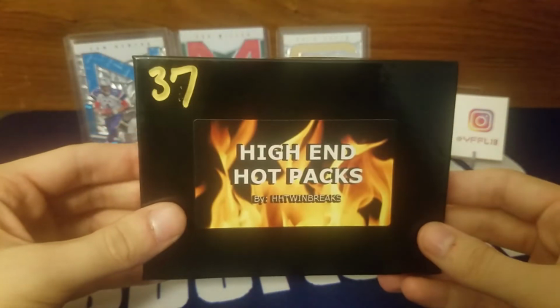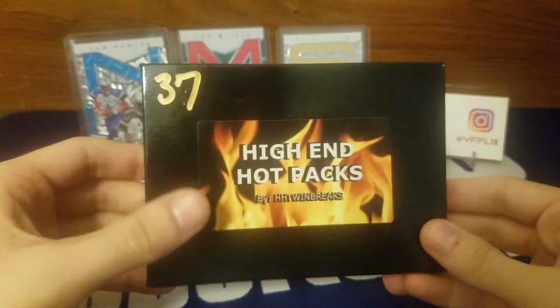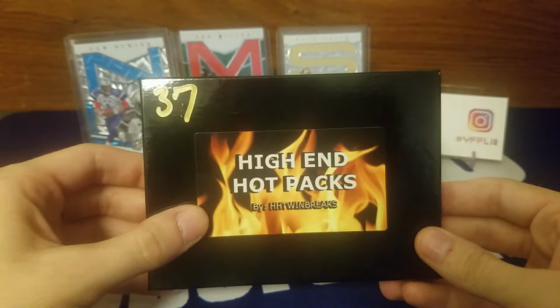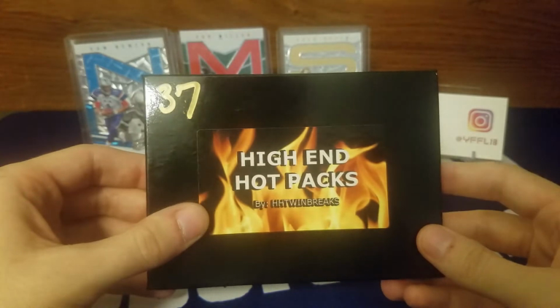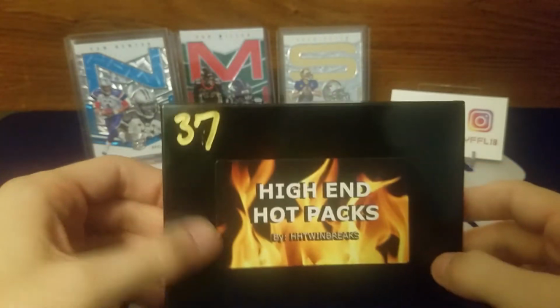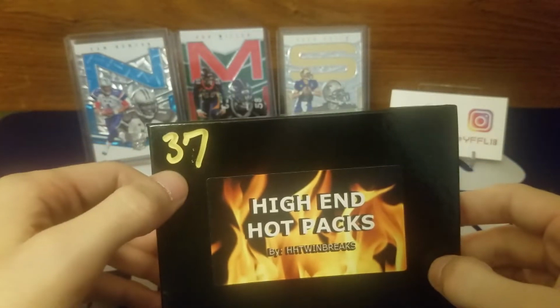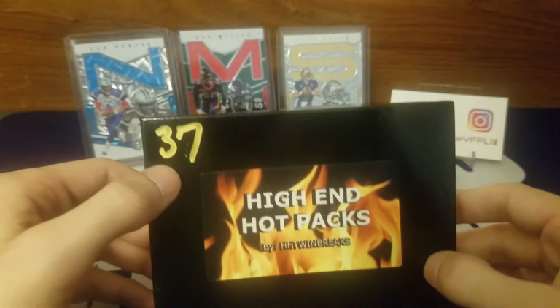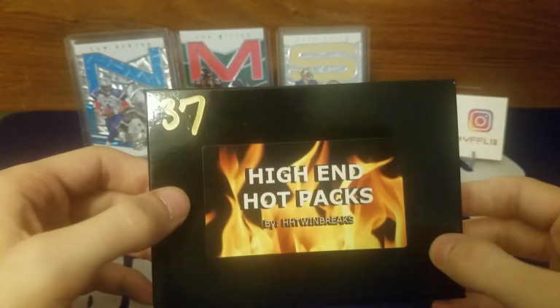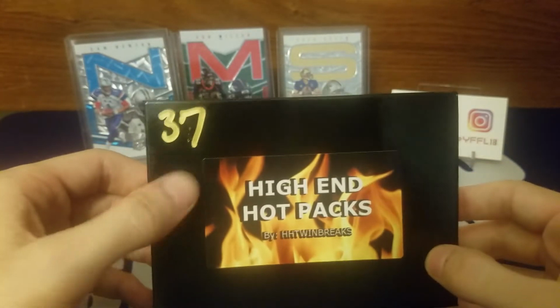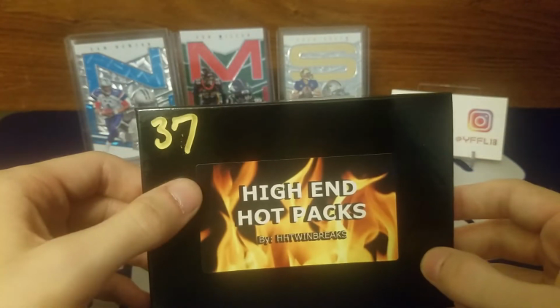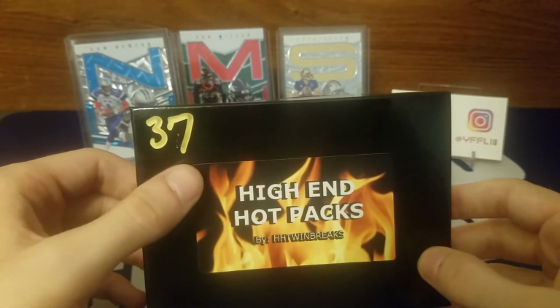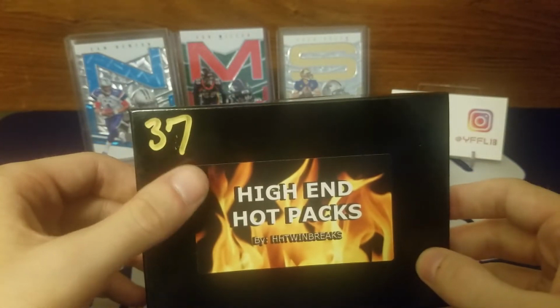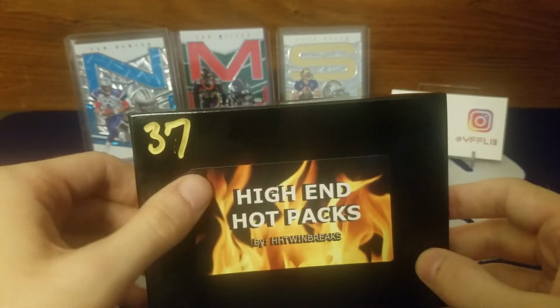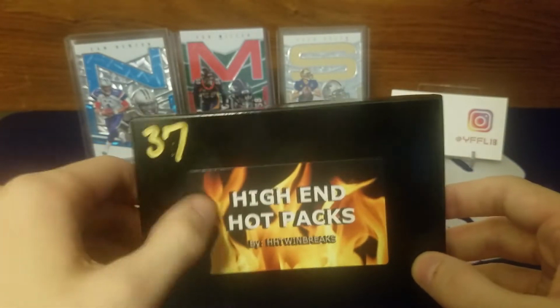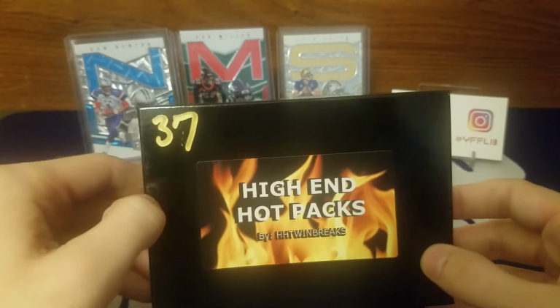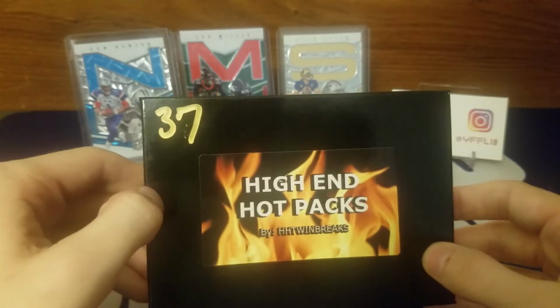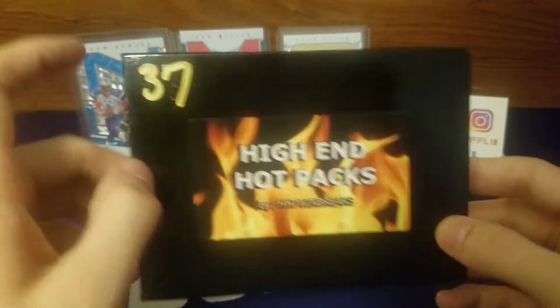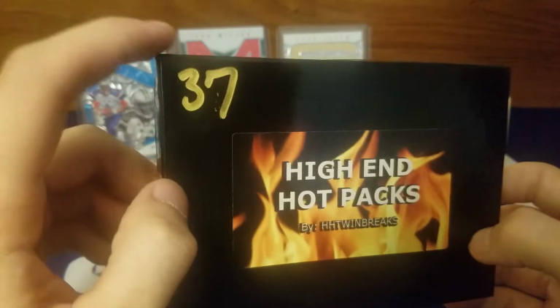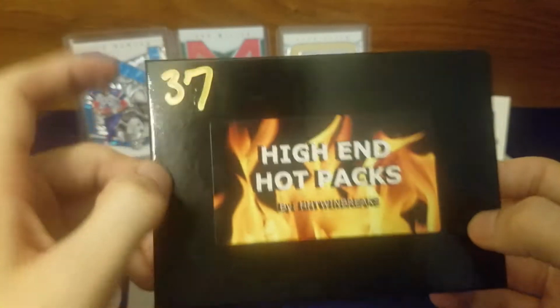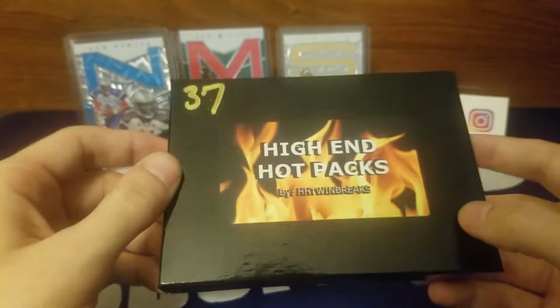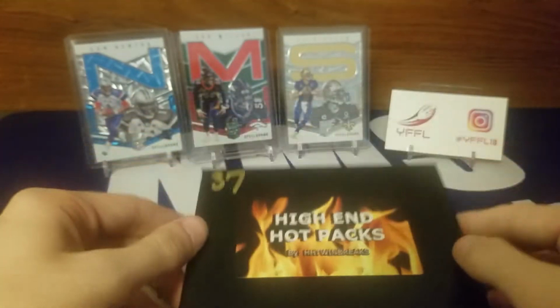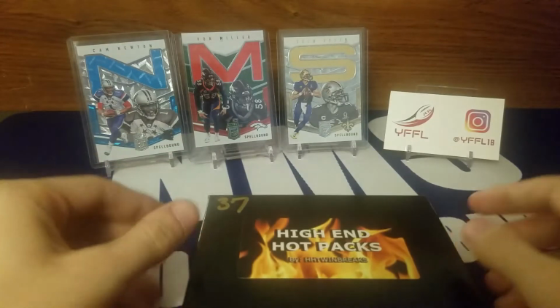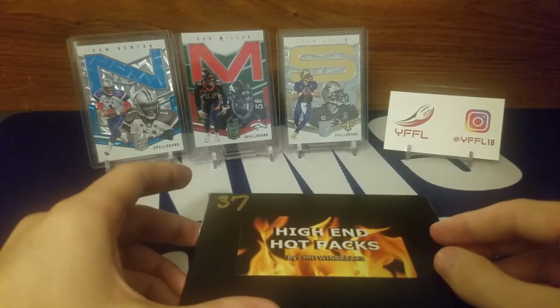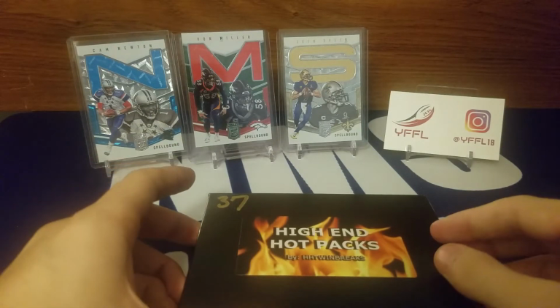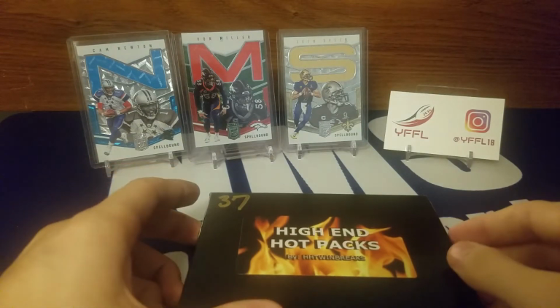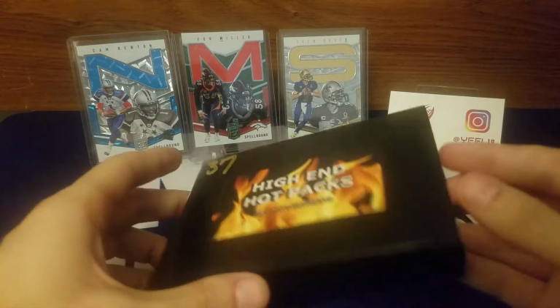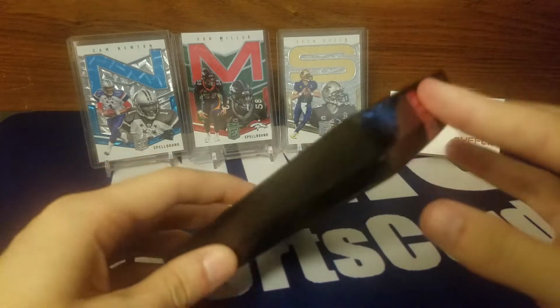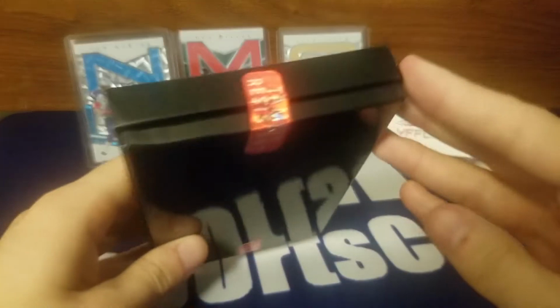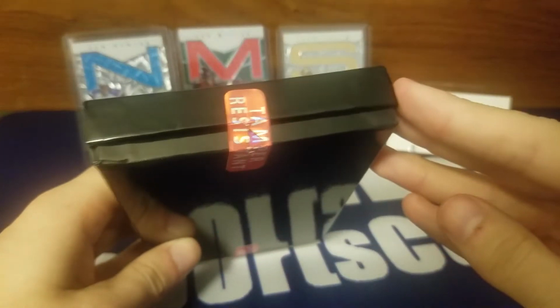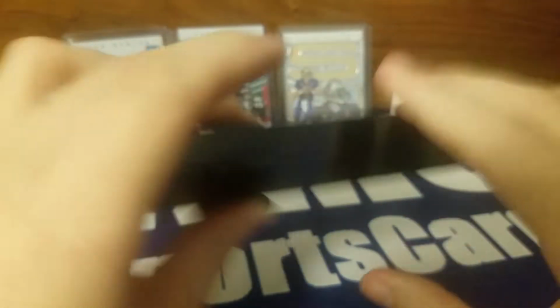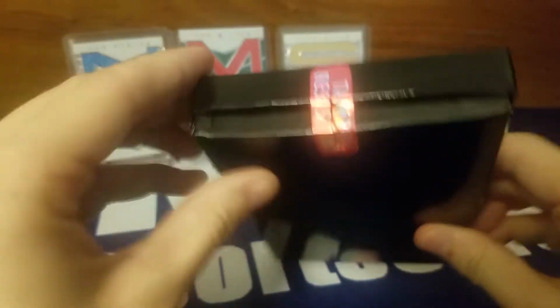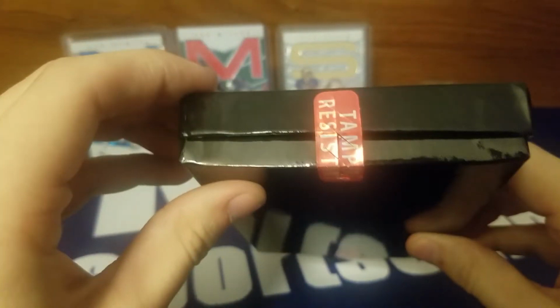Let's get into it — this is what you guys are here for. High-end hot pack number 37. I usually try to go with some combination of 7 and 13, my birthday, so 37 was there and I decided to grab it. As you'll see, still sealed up.